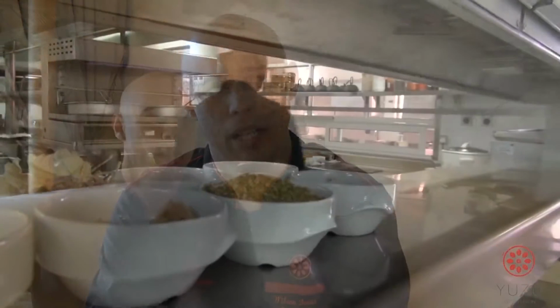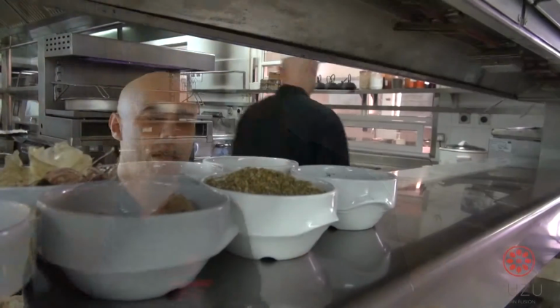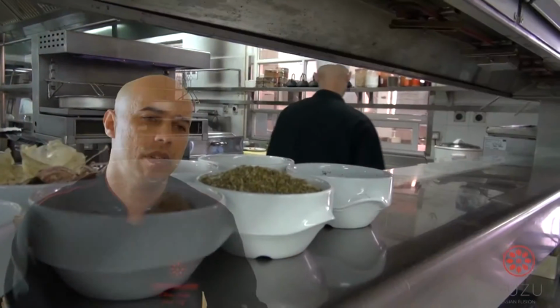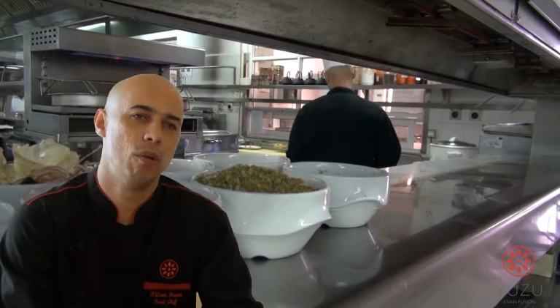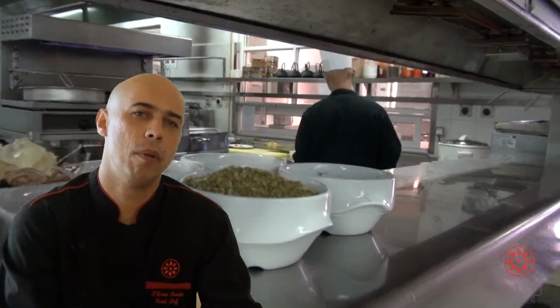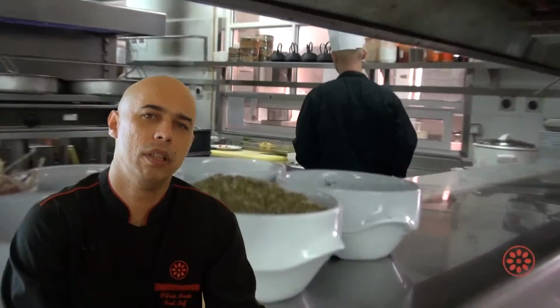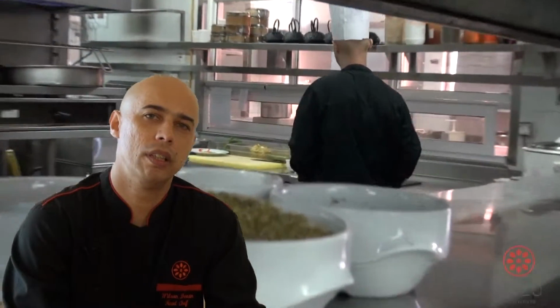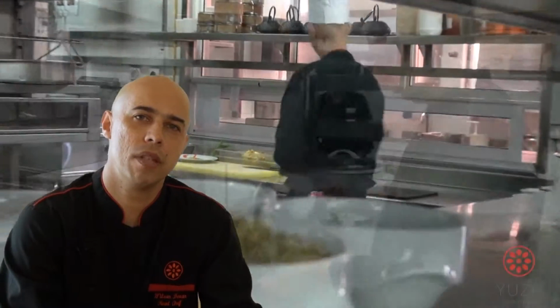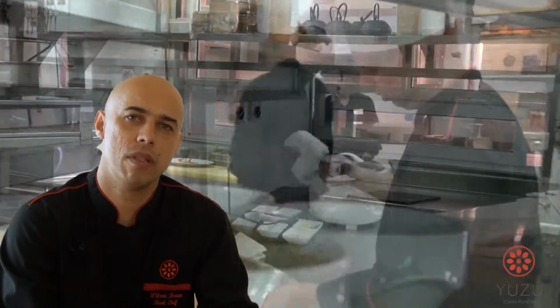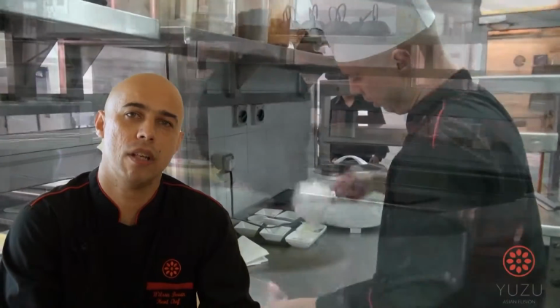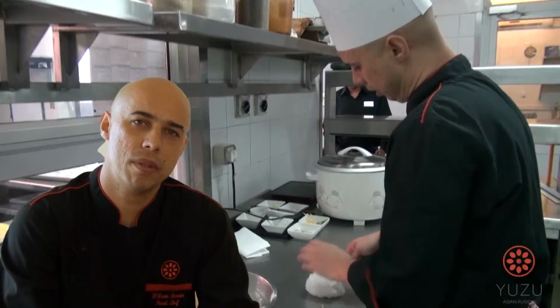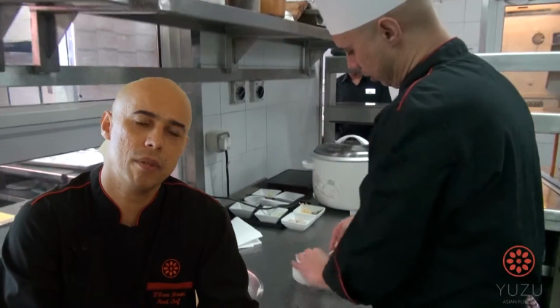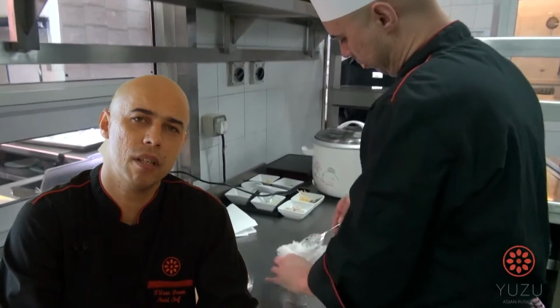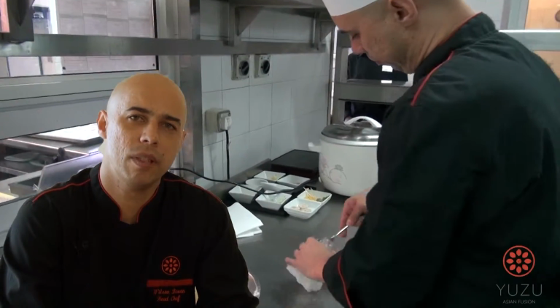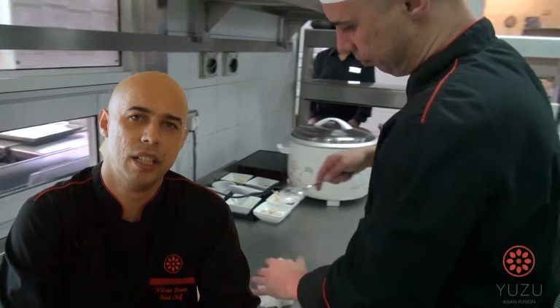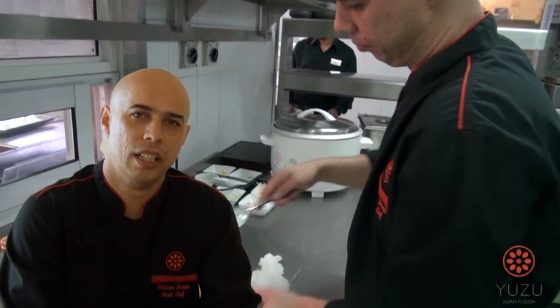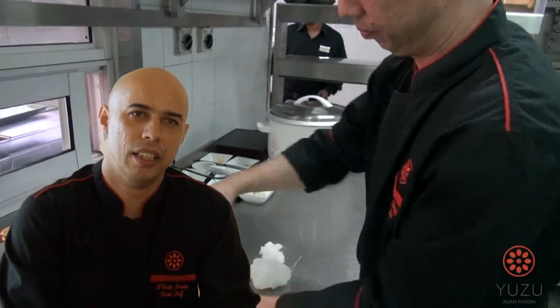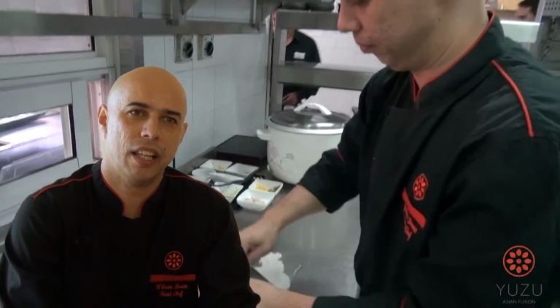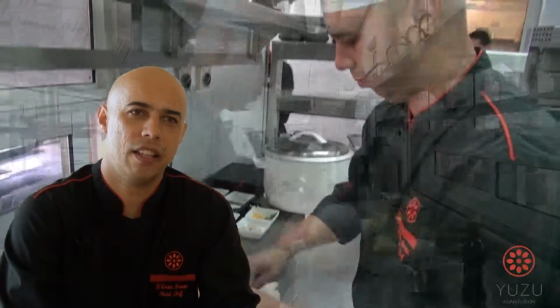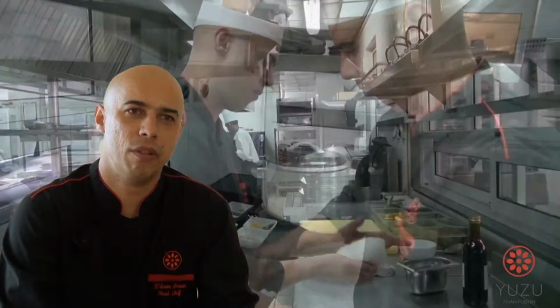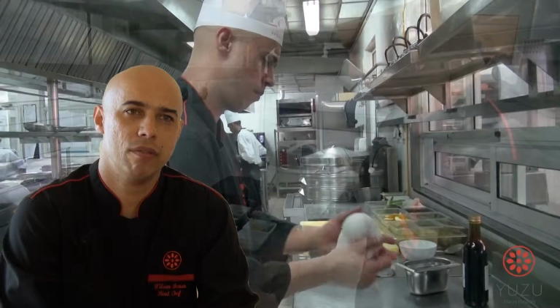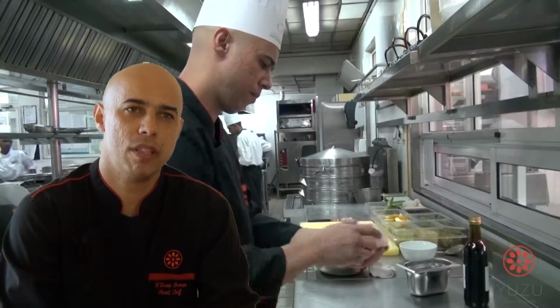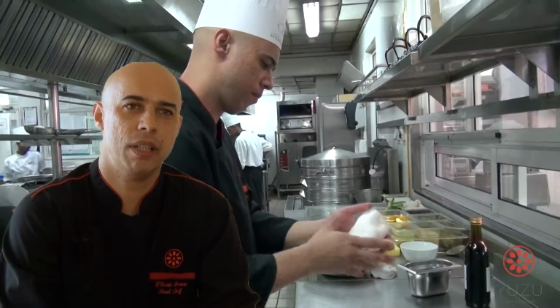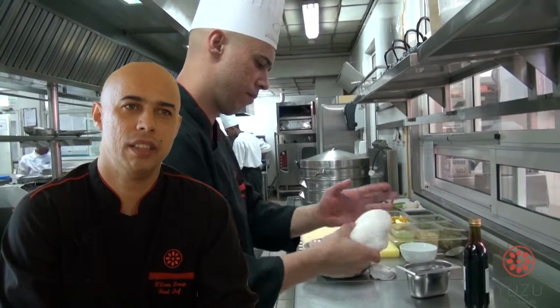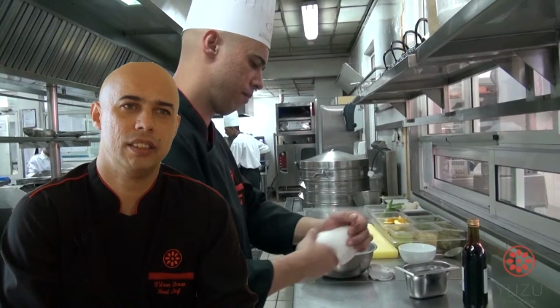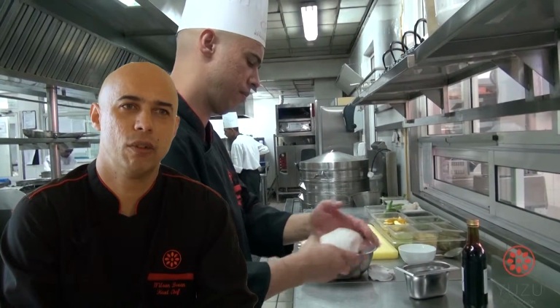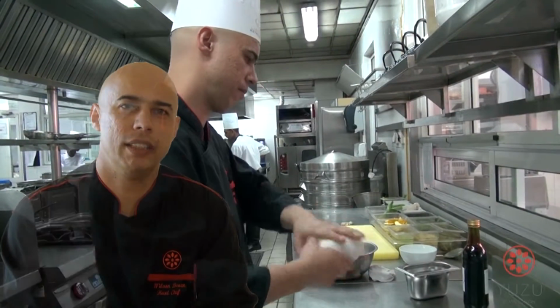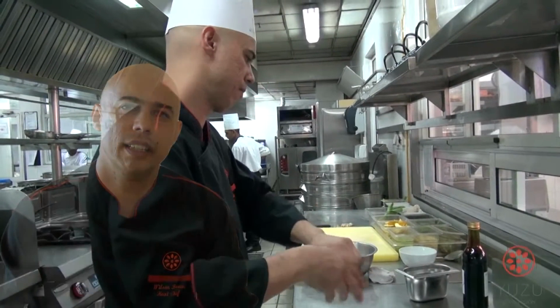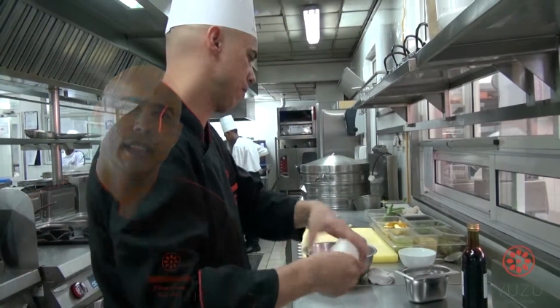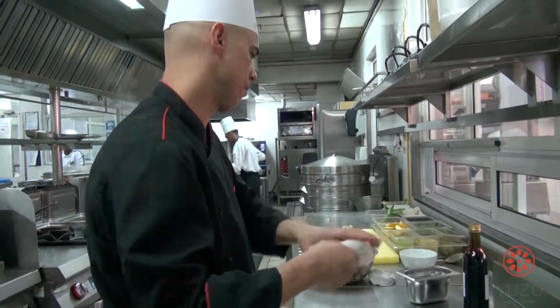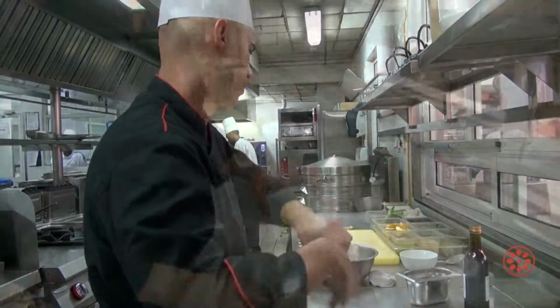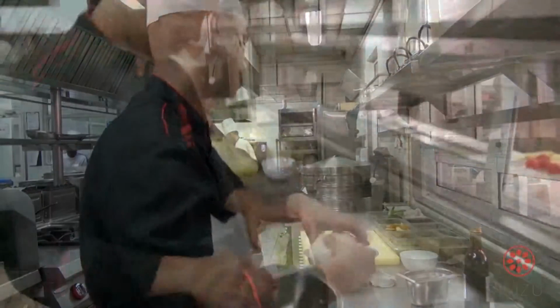One of the more popular dim sums is the lobster dim sum. I think the reason for this is that it's quite a delicacy here on the island.